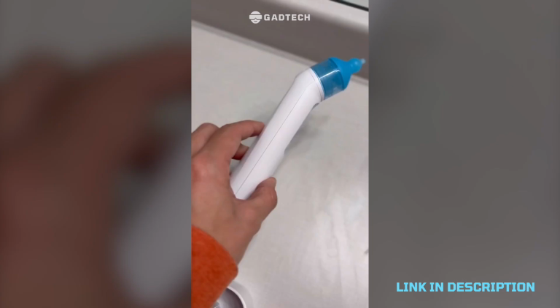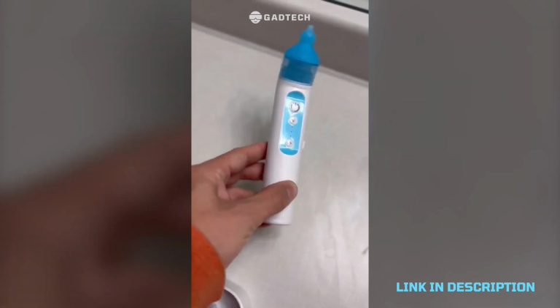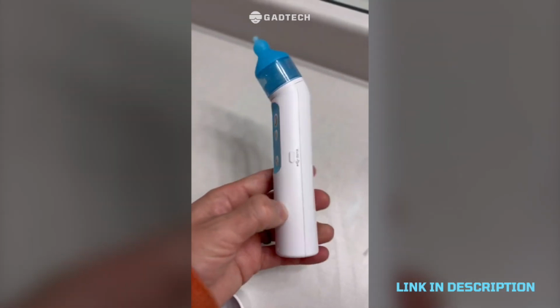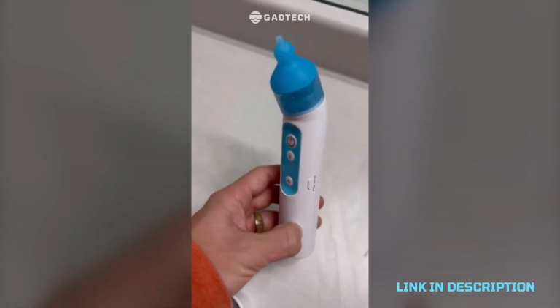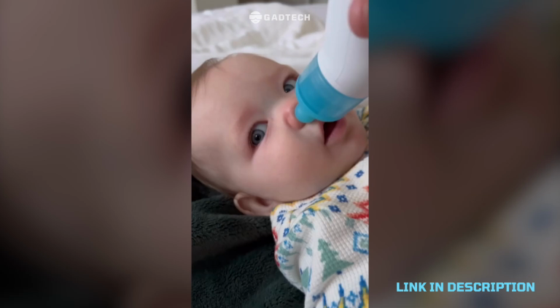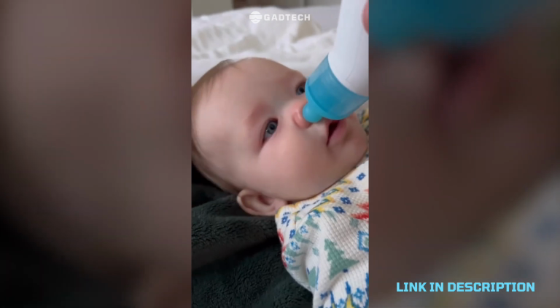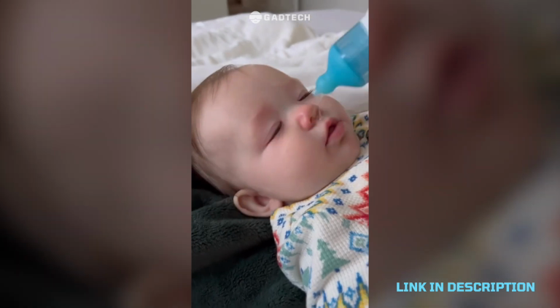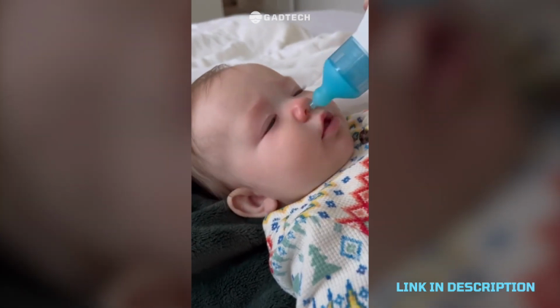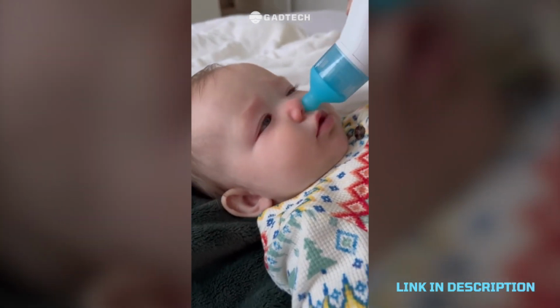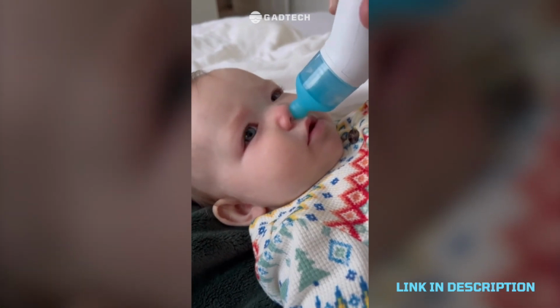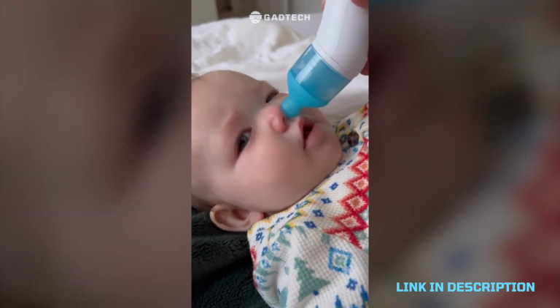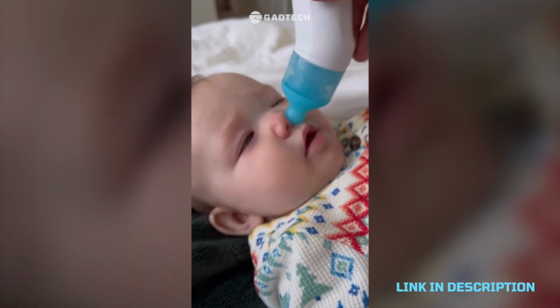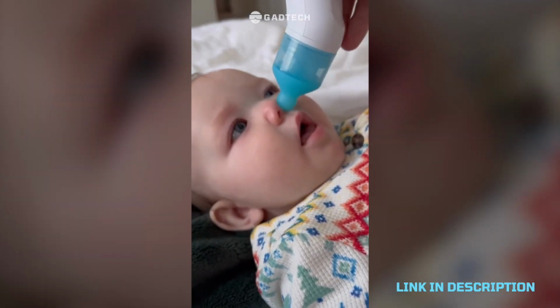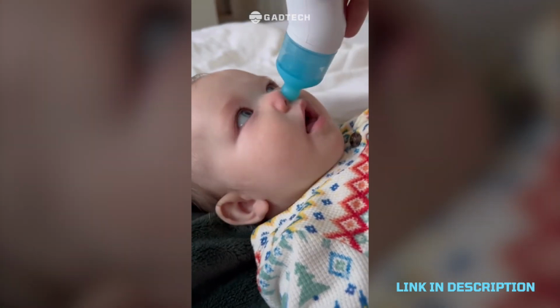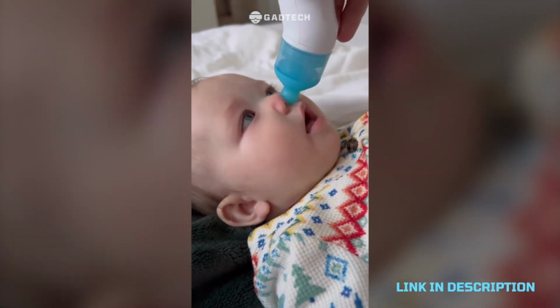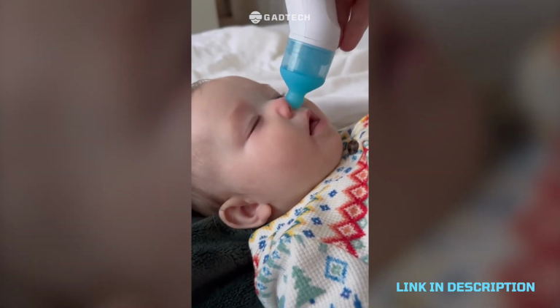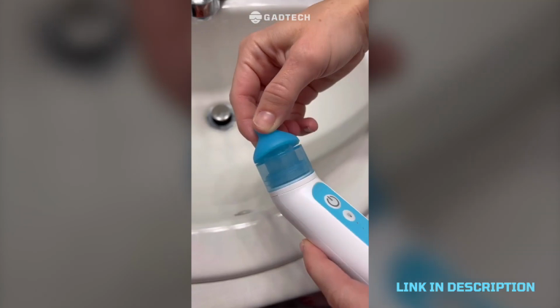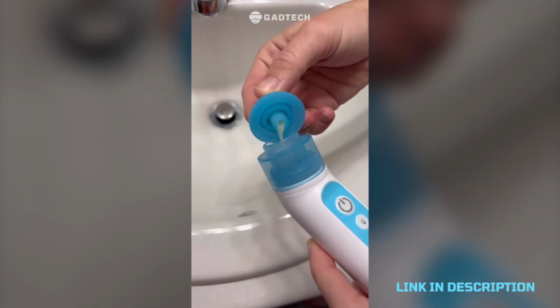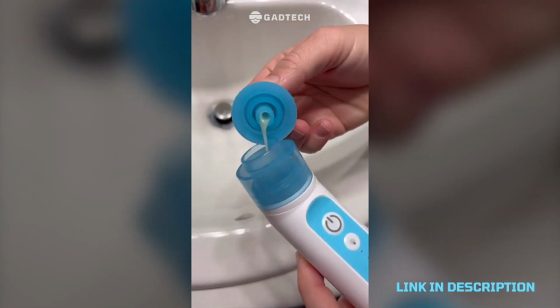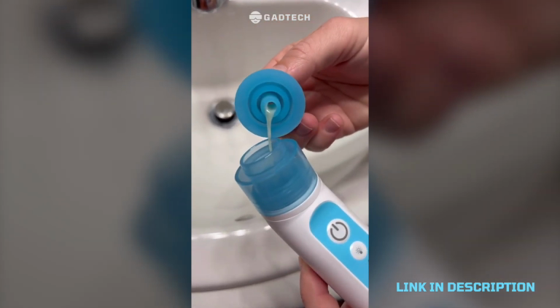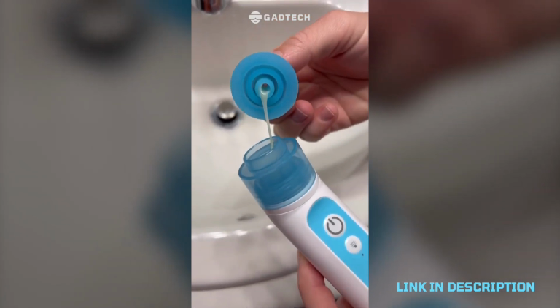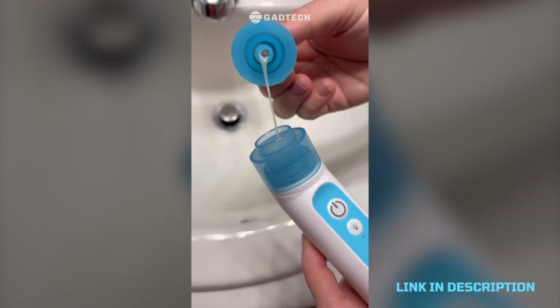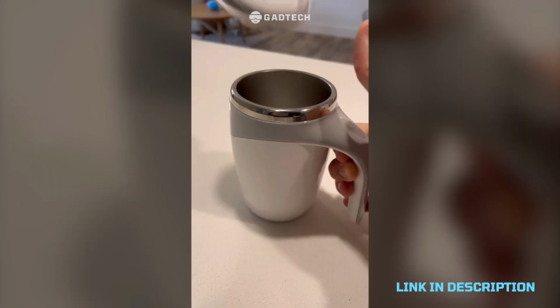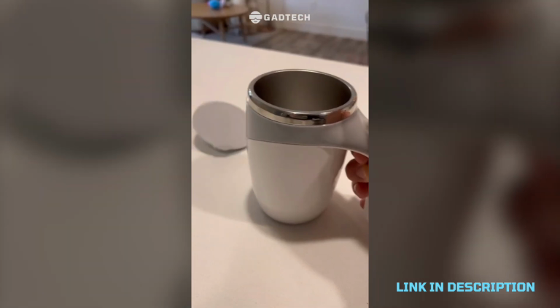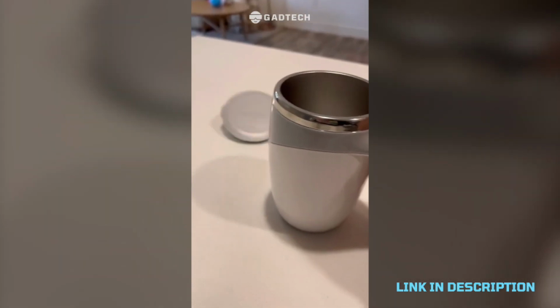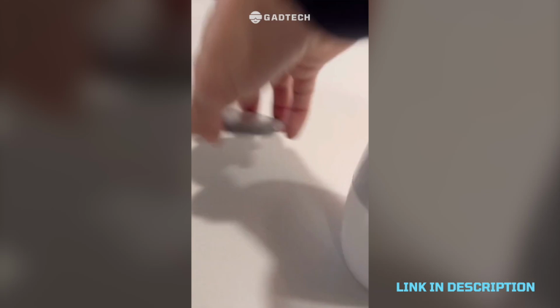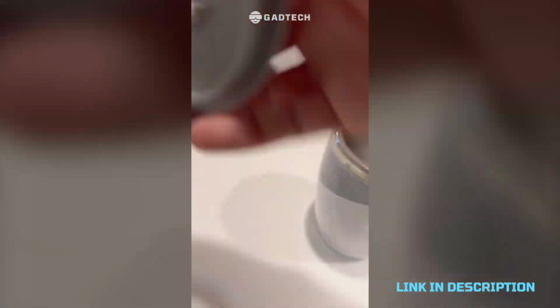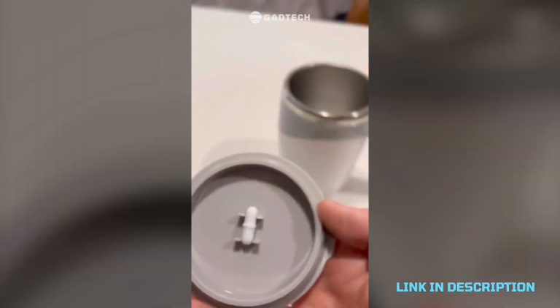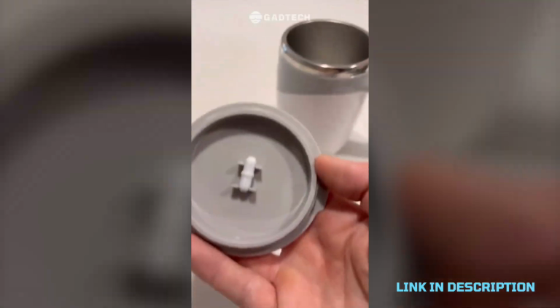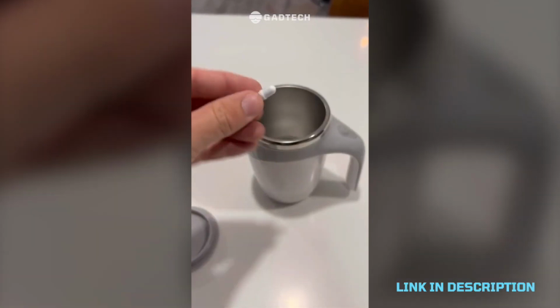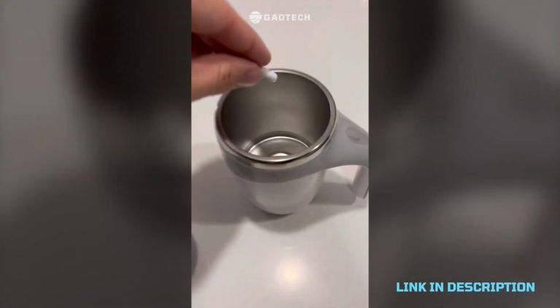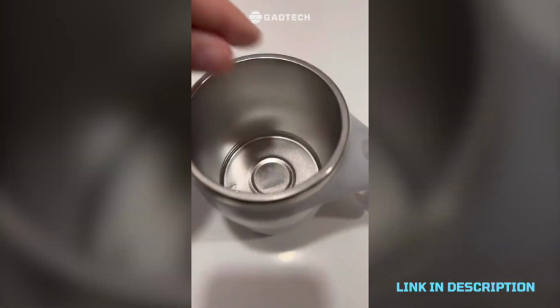Magical device that will suck out all your baby's boogers because their fingers are so tiny and they can't pick them themselves, and it'll also help them breathe better.